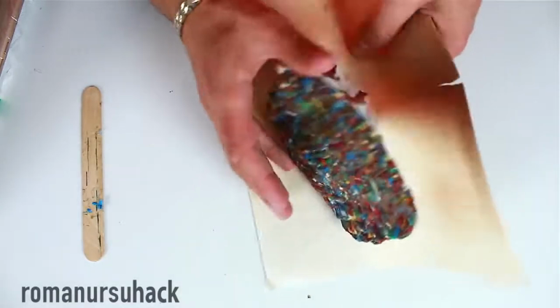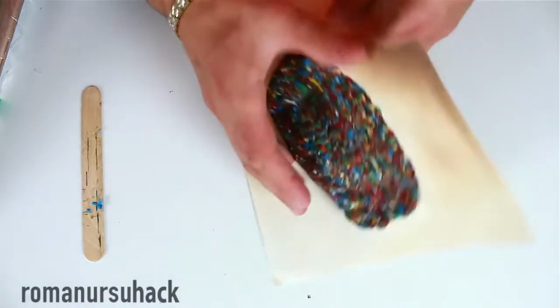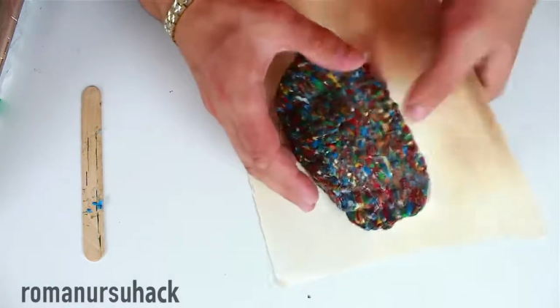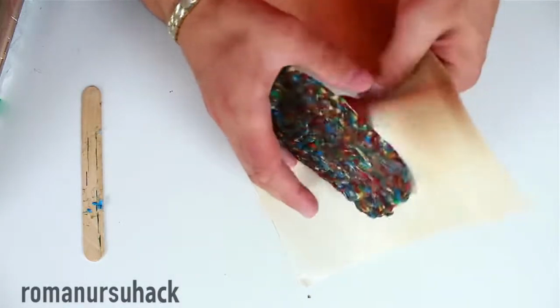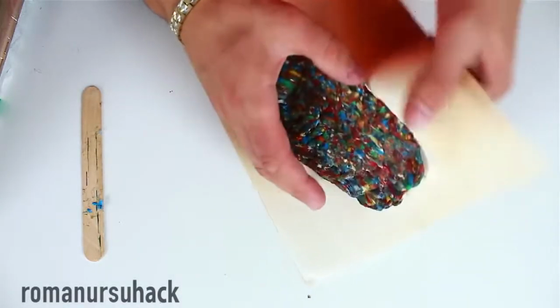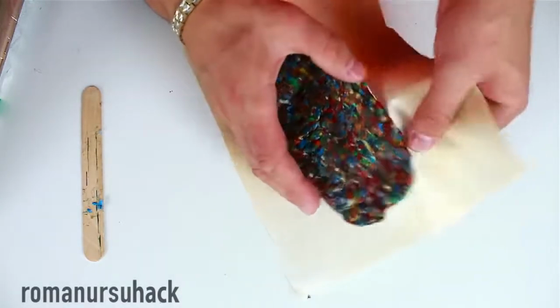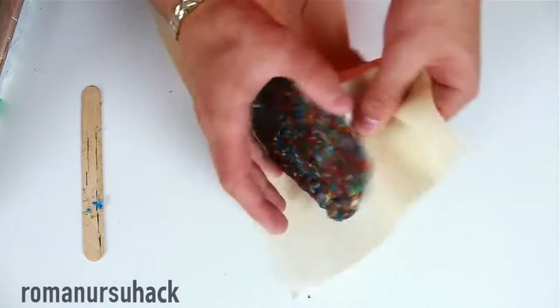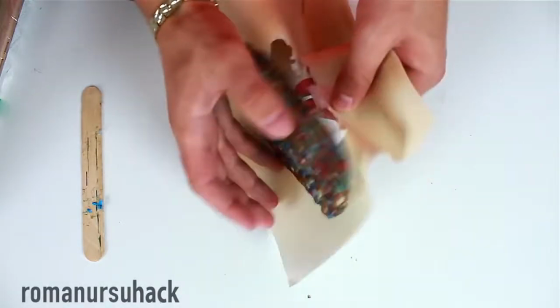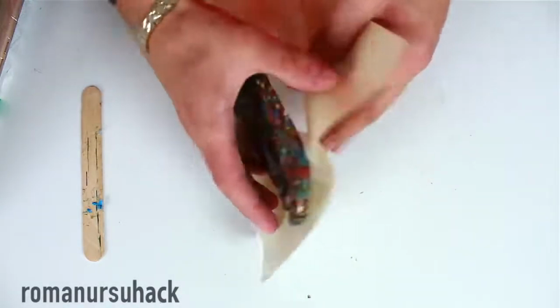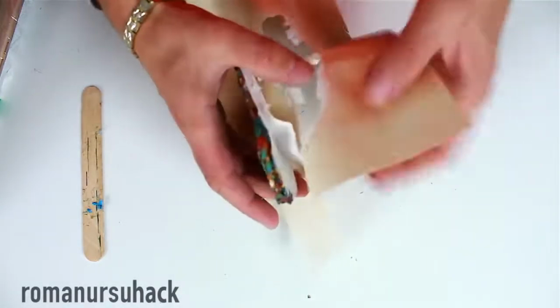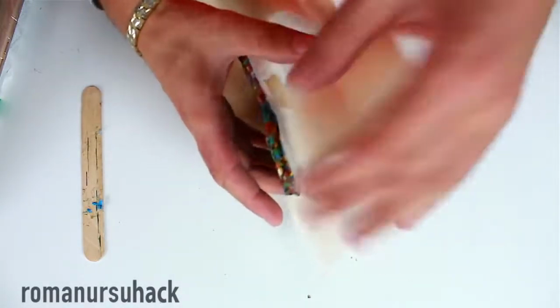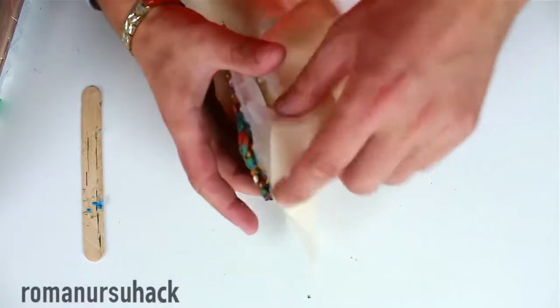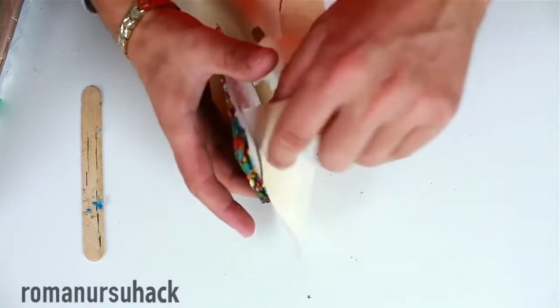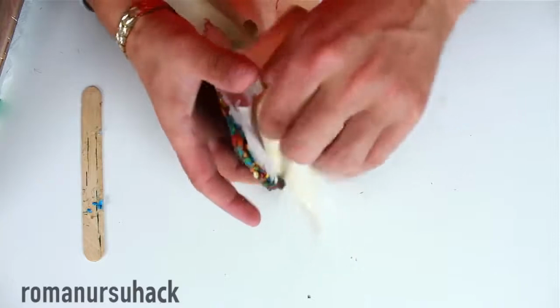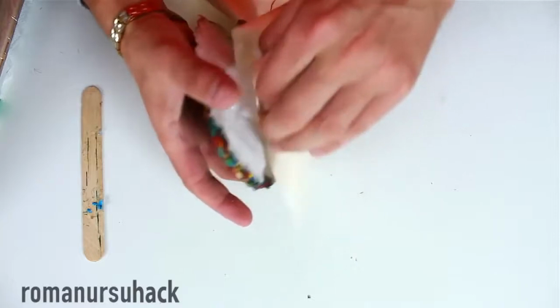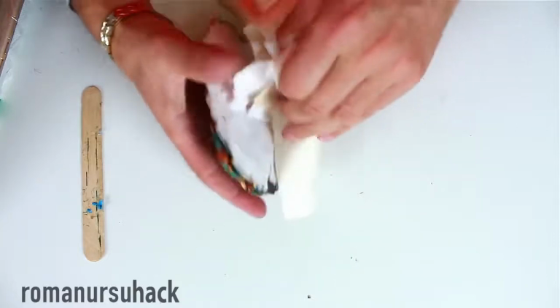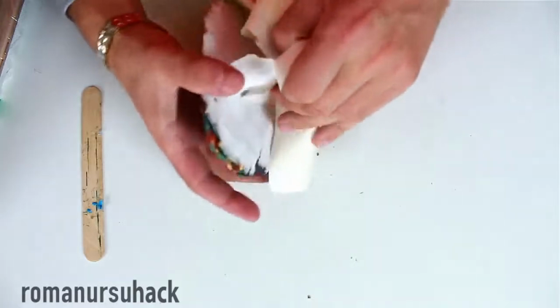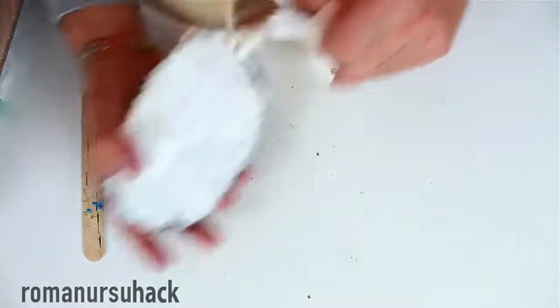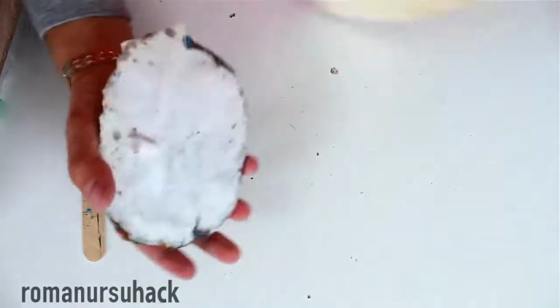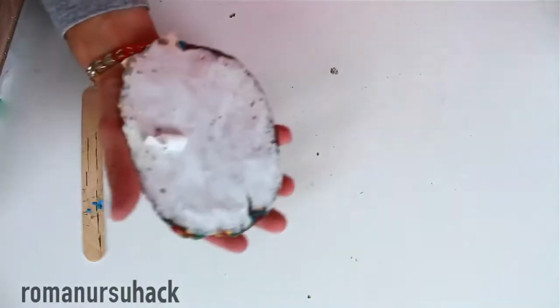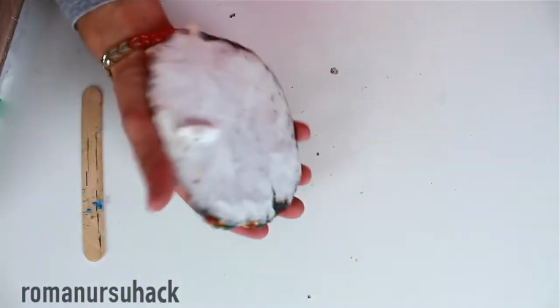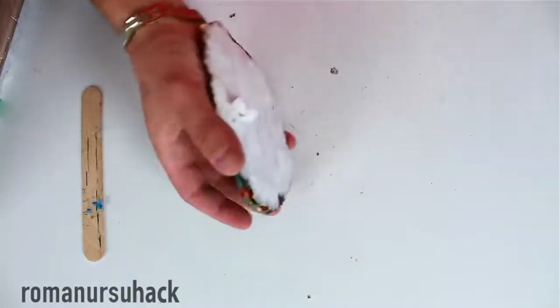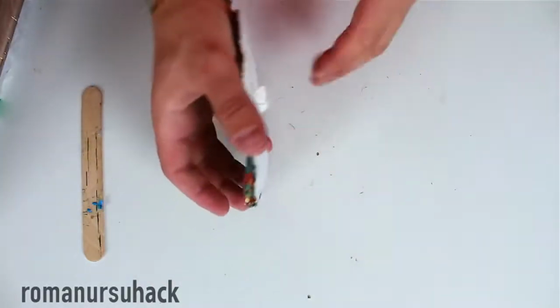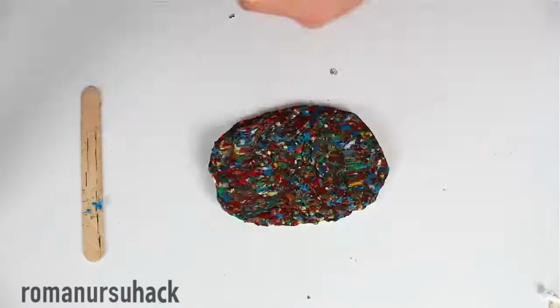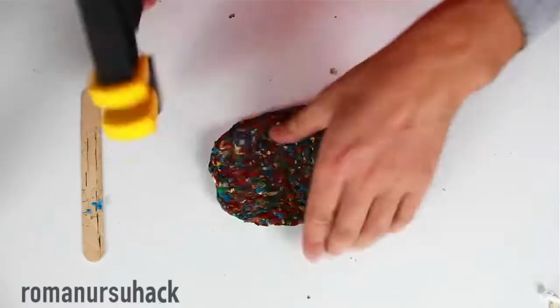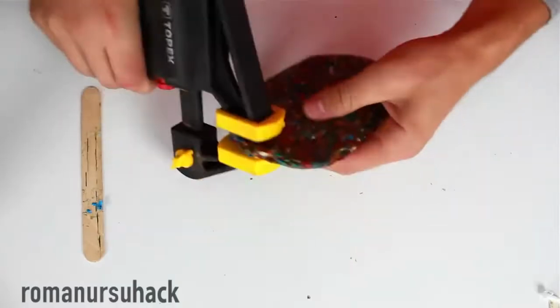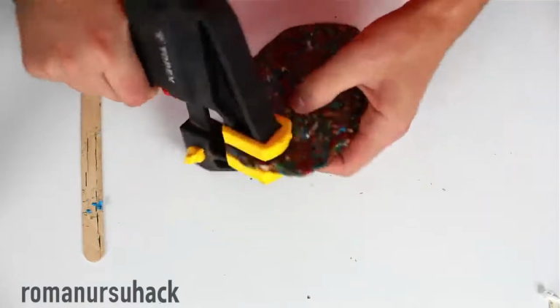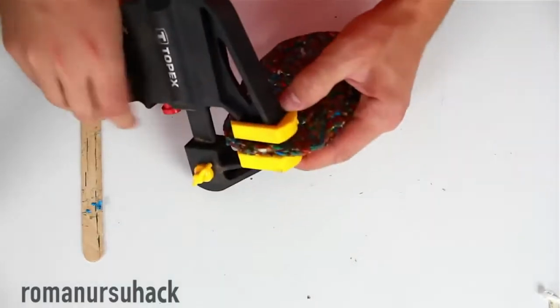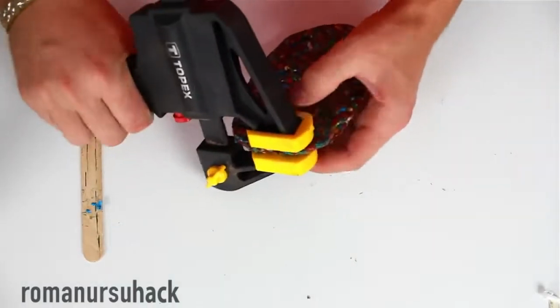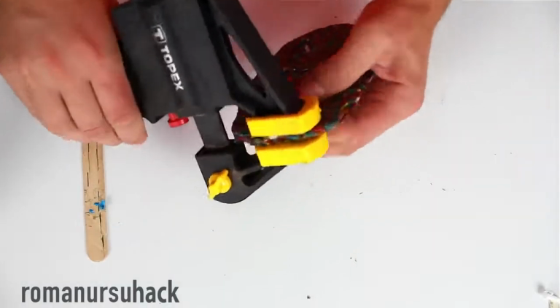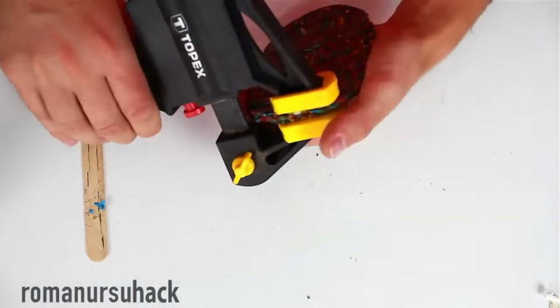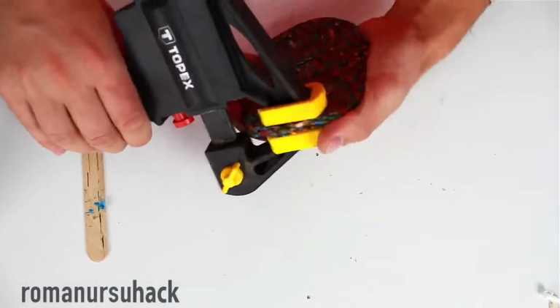Initially I planned to make a smartphone case, but the plastic came into a reaction with the heat not as I expected. Because of that I decided to make a holder instead.